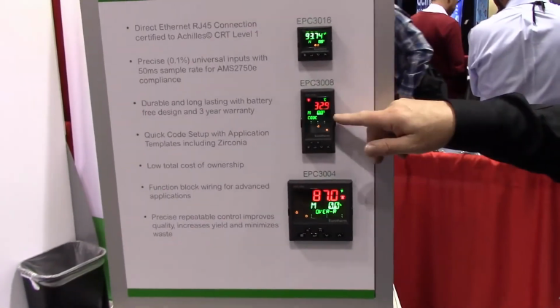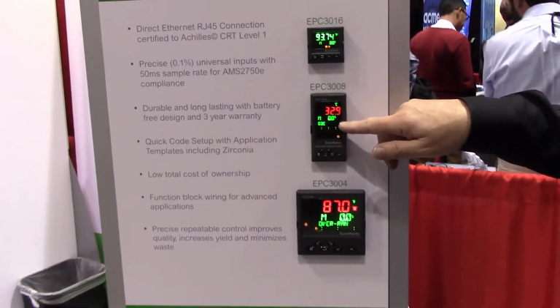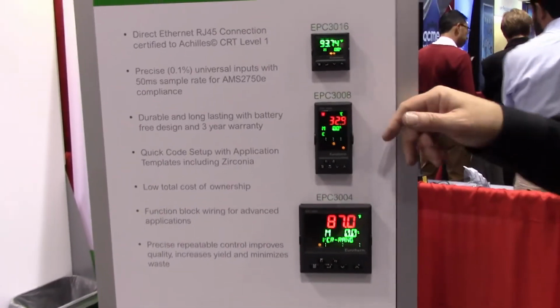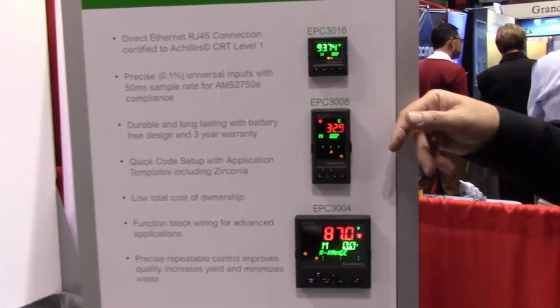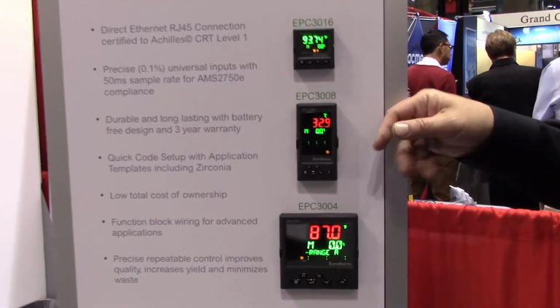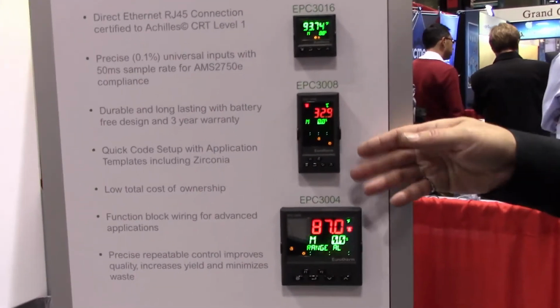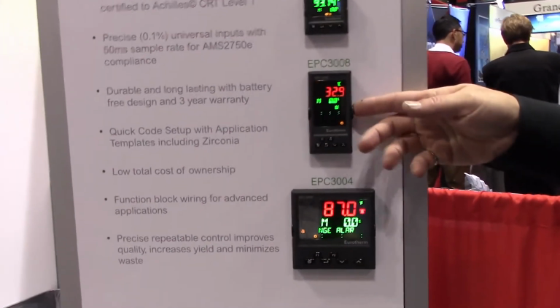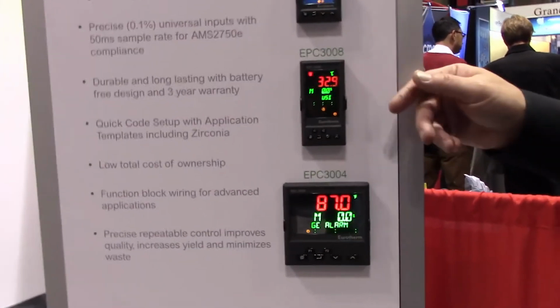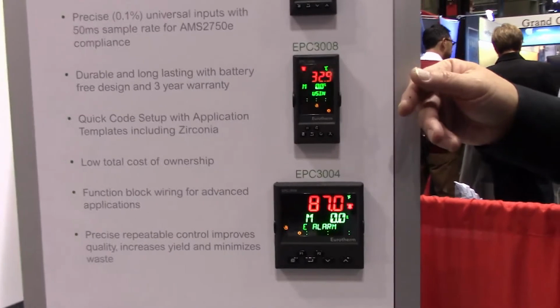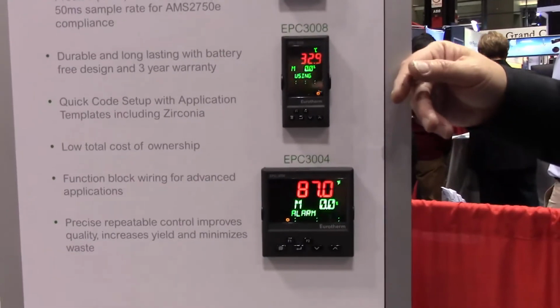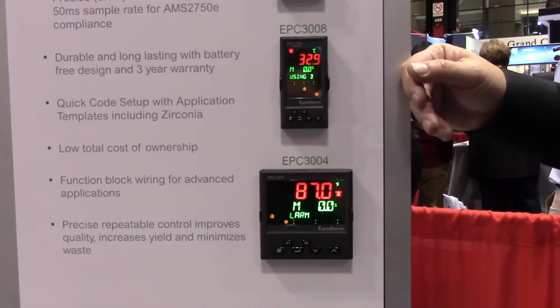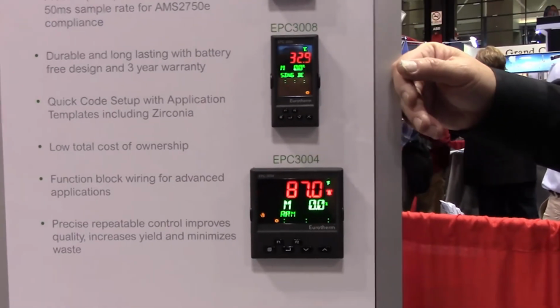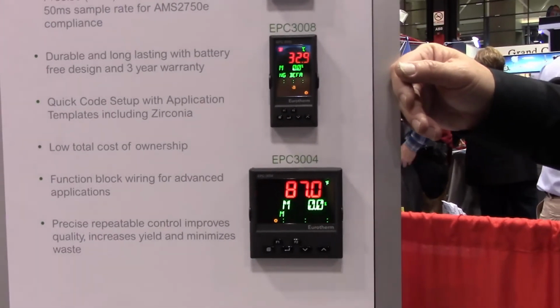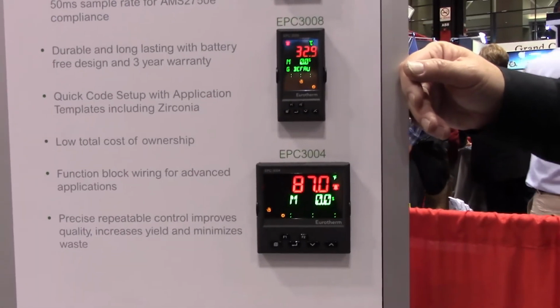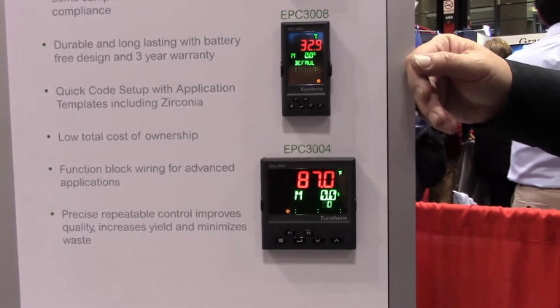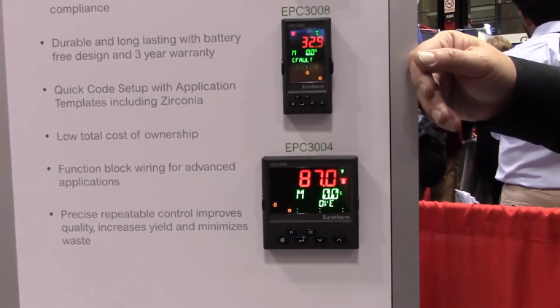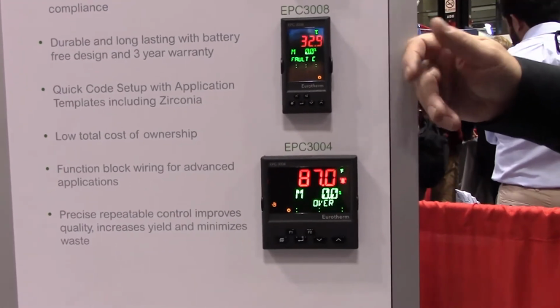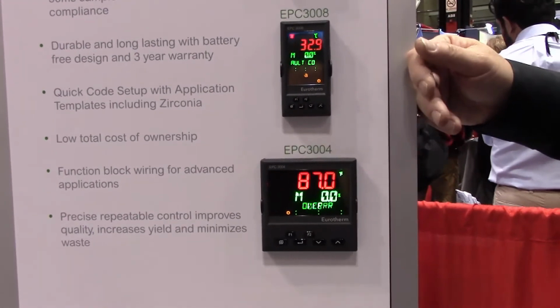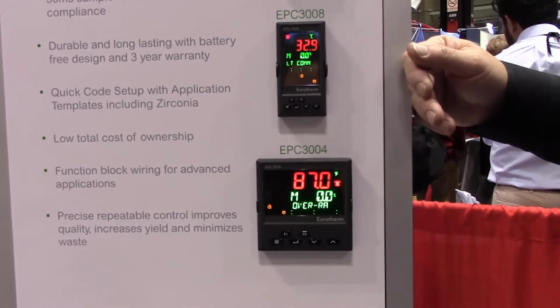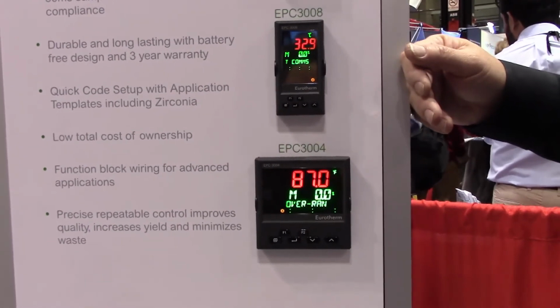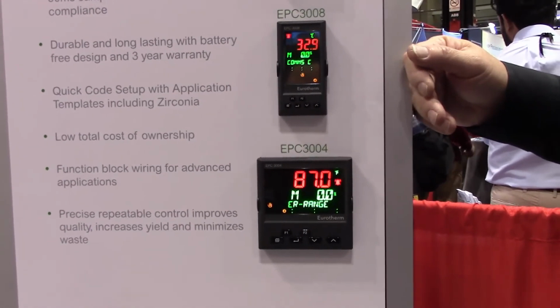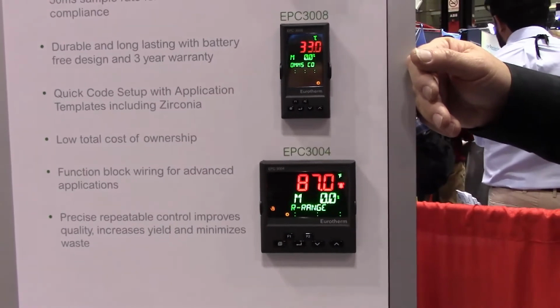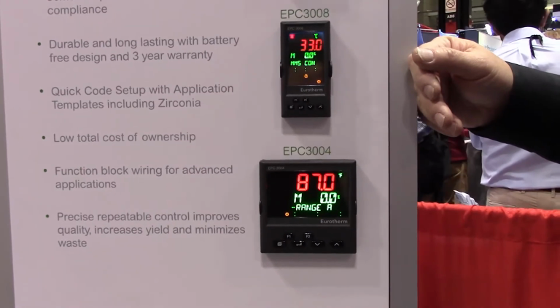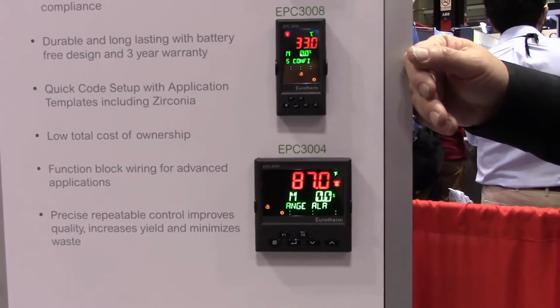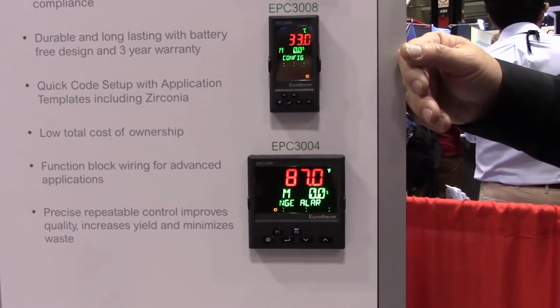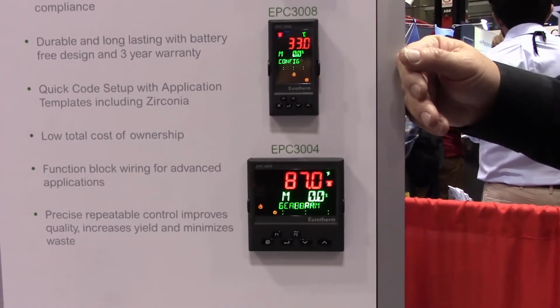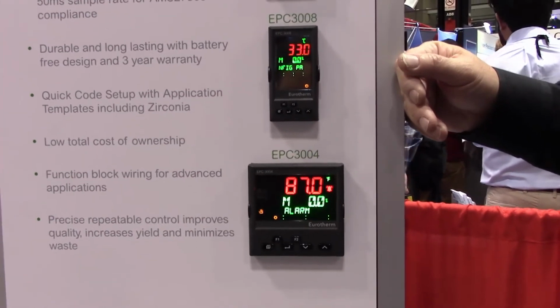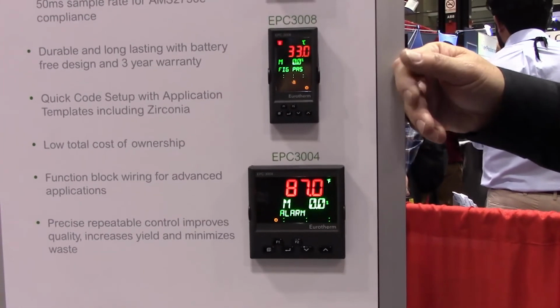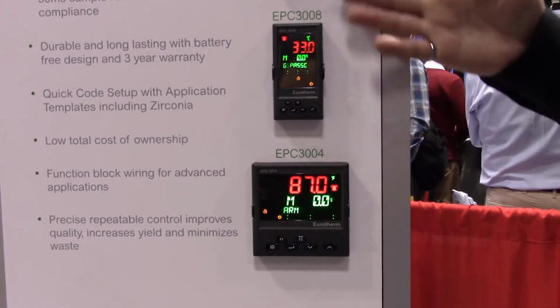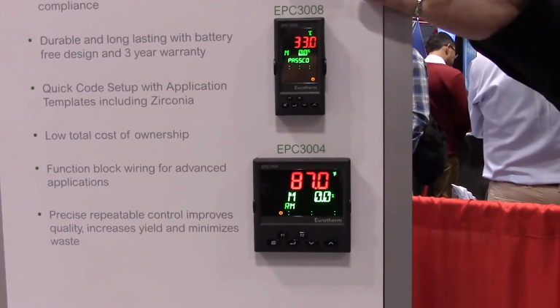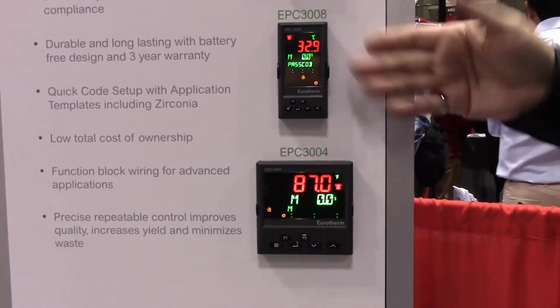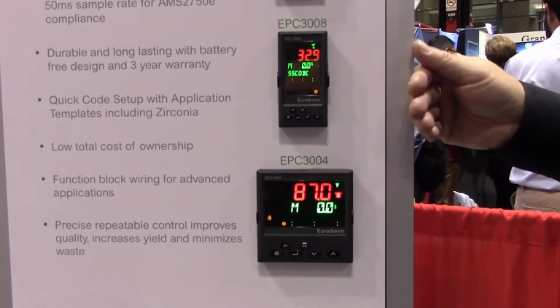It features a messaging display which will show you any process alarm conditions you have. These come standard with Modbus RS-485 communications and an Ethernet upgrade.